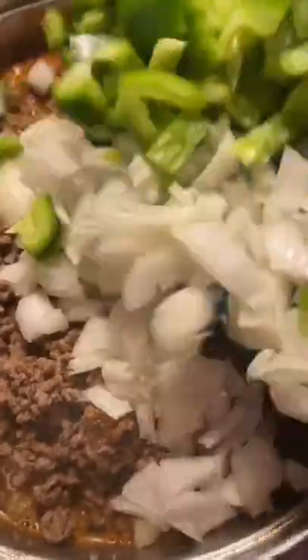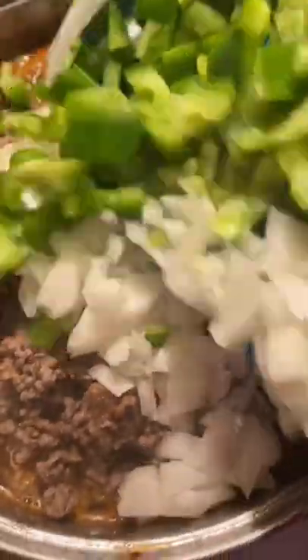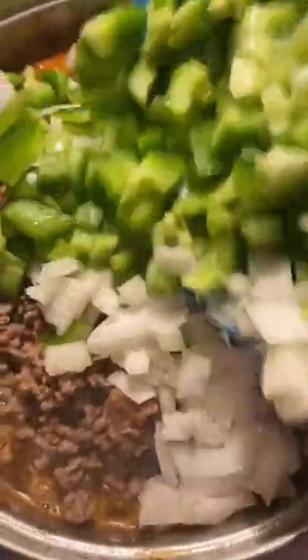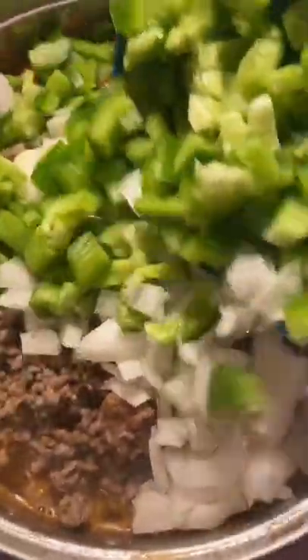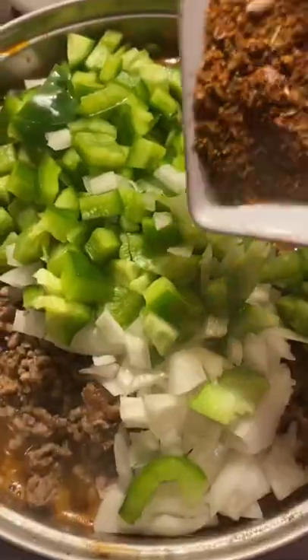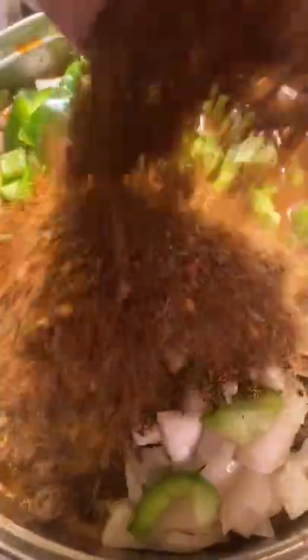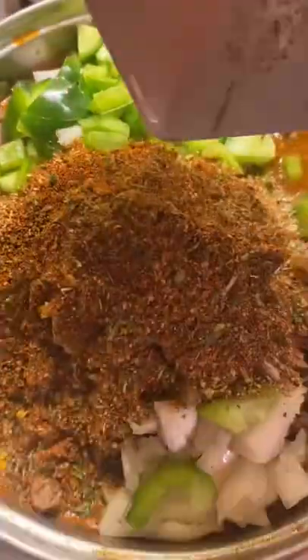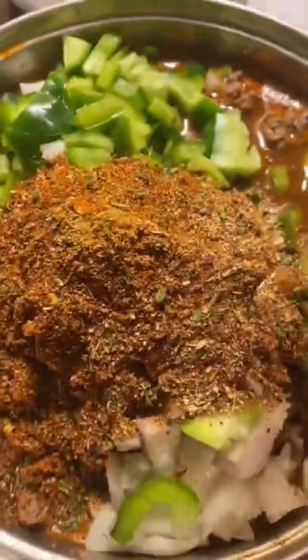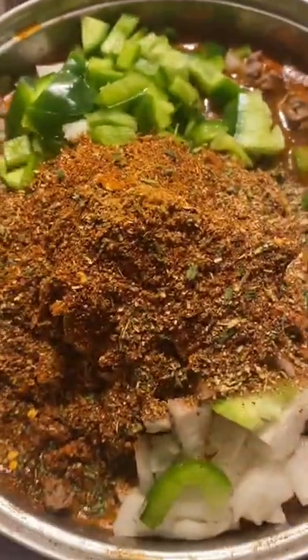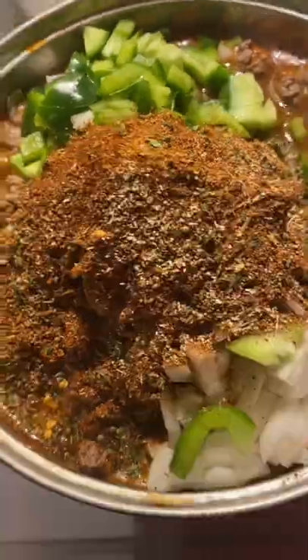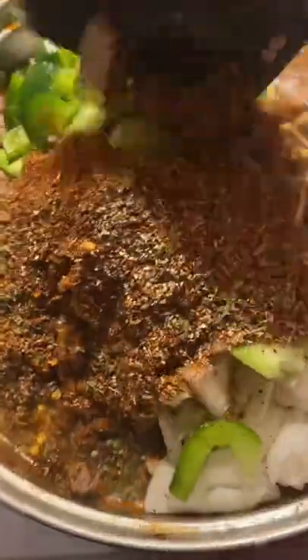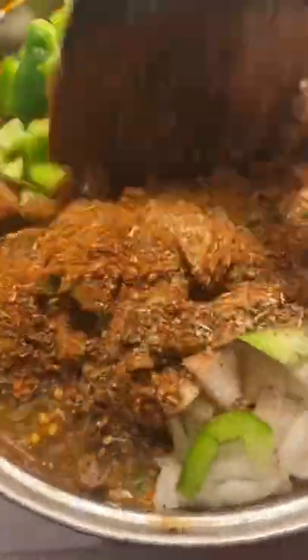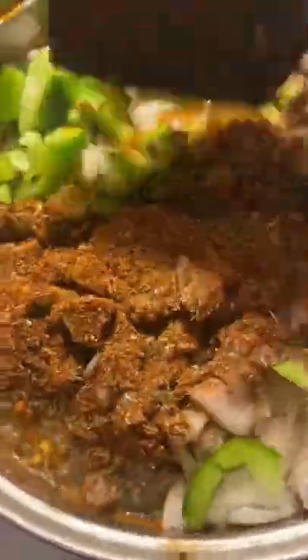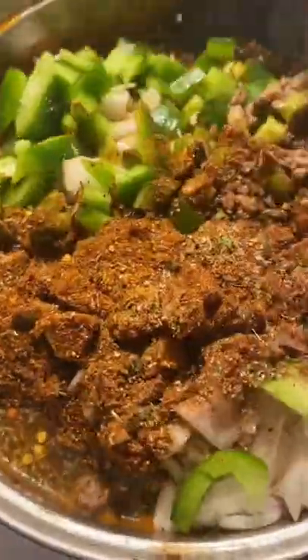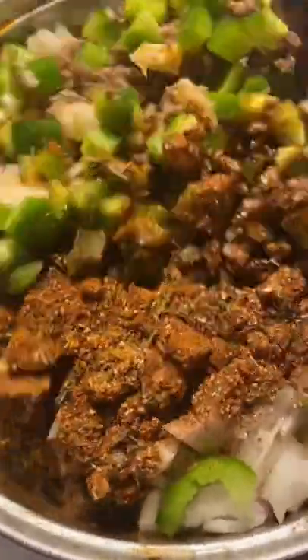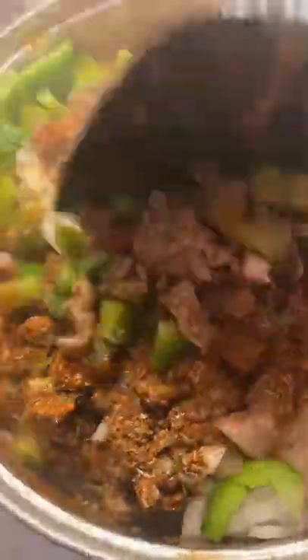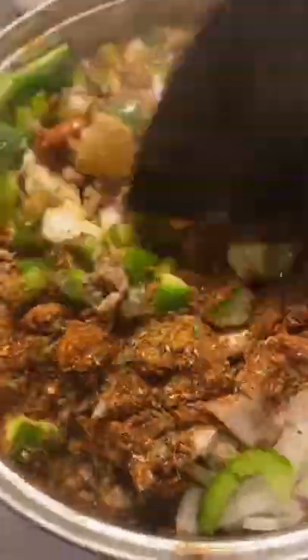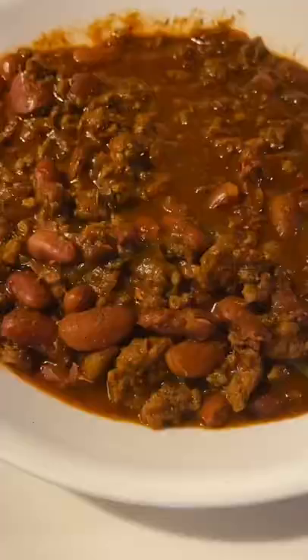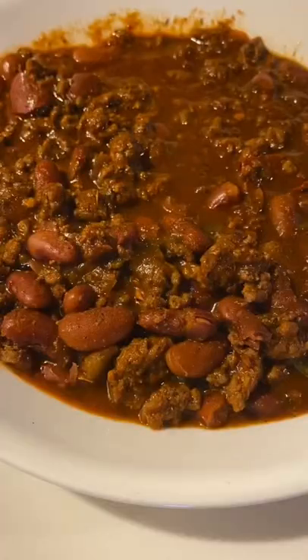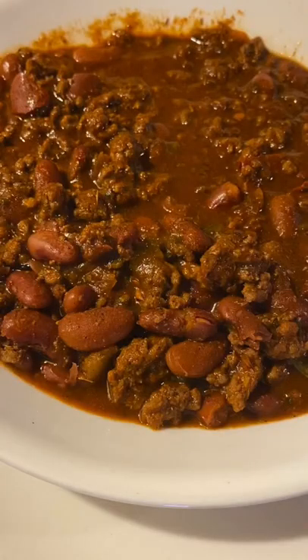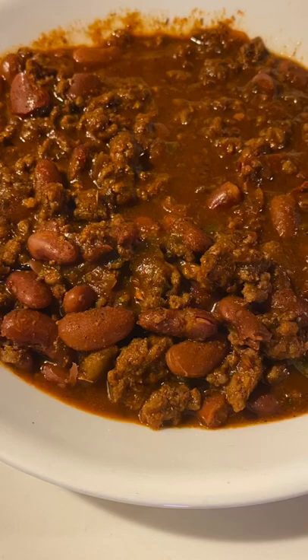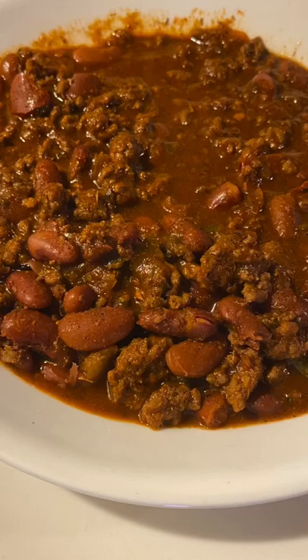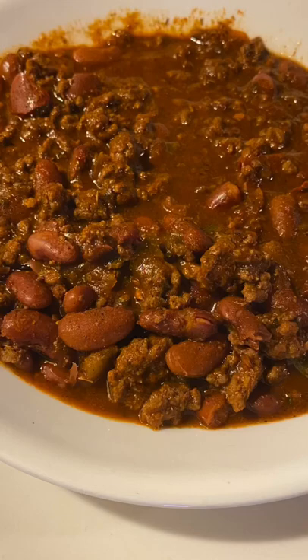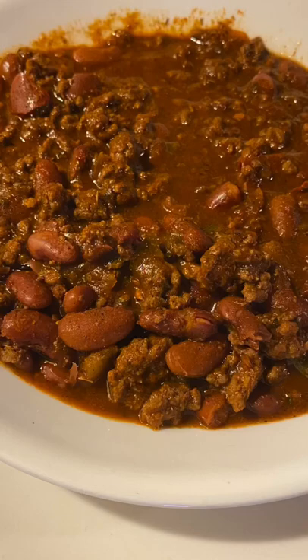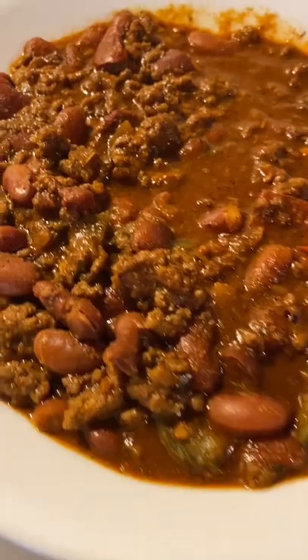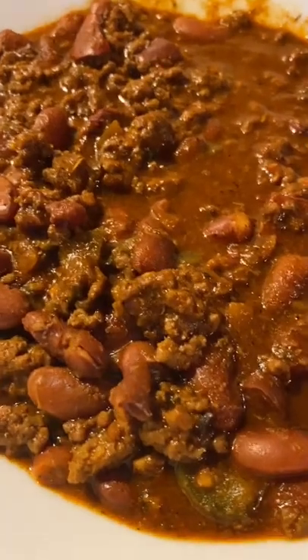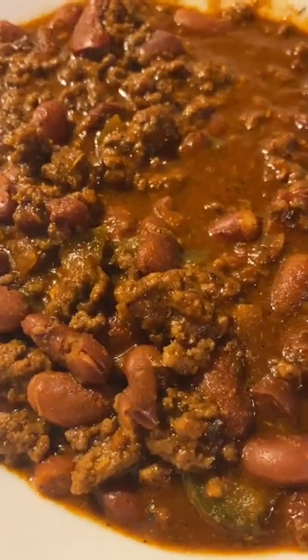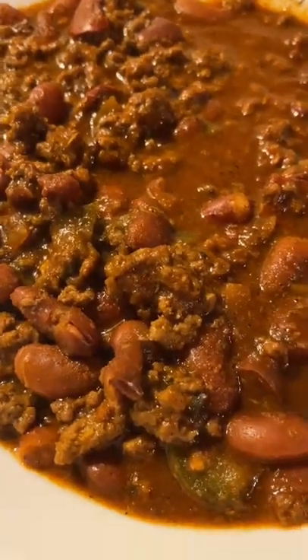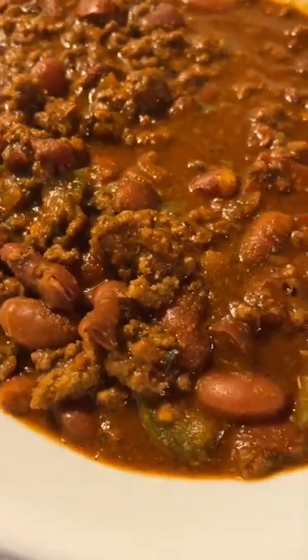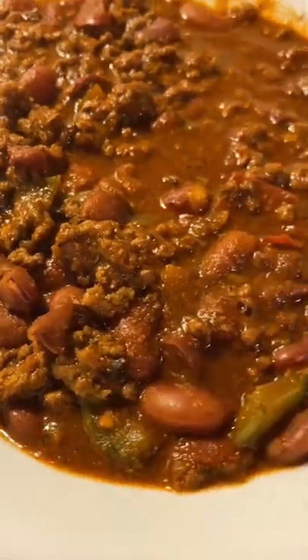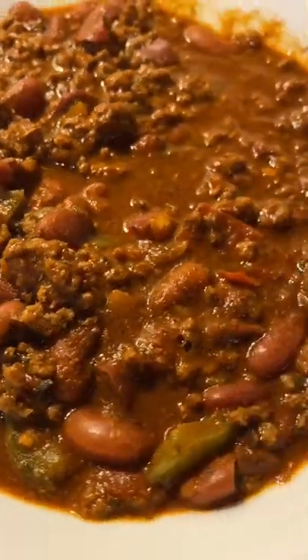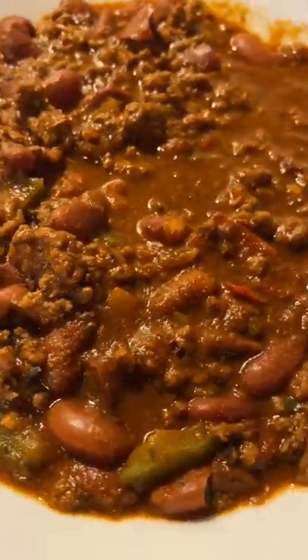I cooked my meat and now it's fully cooked. I'm going to add my bell peppers and onions and the rest of the seasoning inside of the bowl pan. And this is how my chili came out — it's very delicious, tasteful, and it's really spicy.